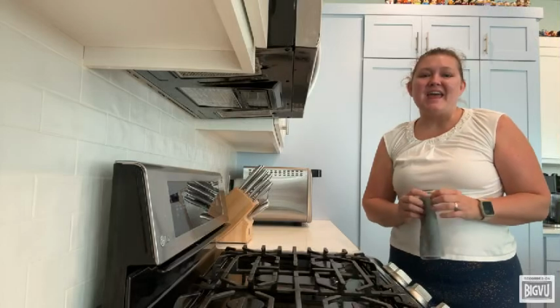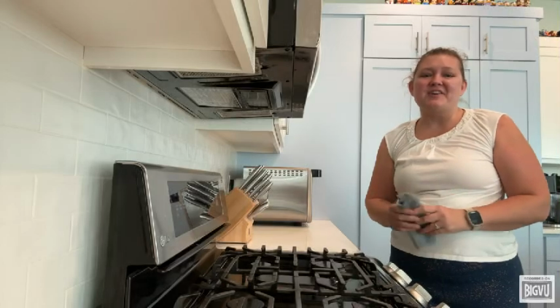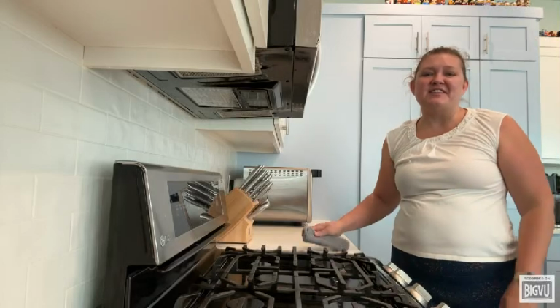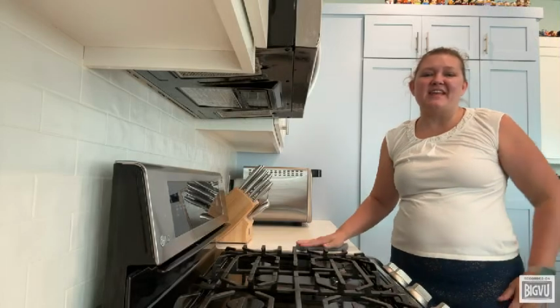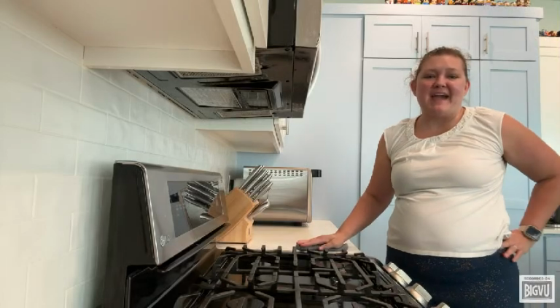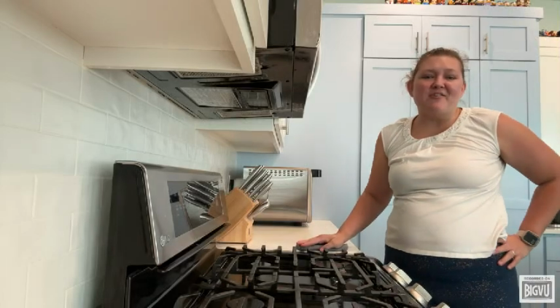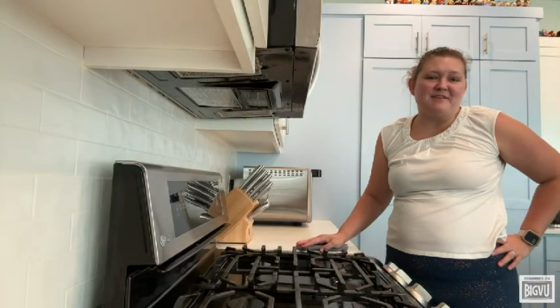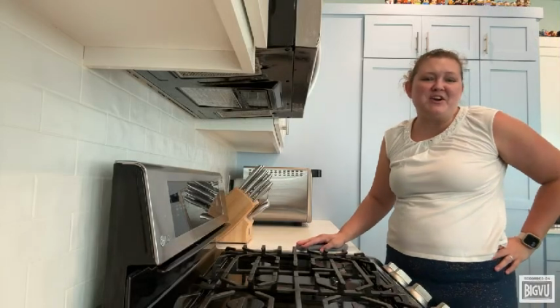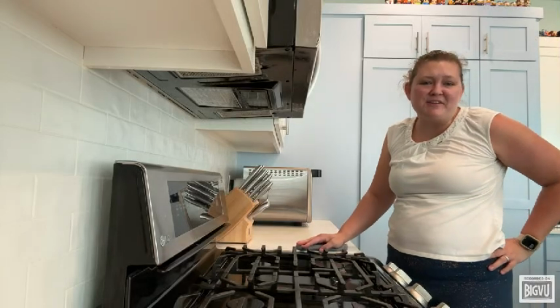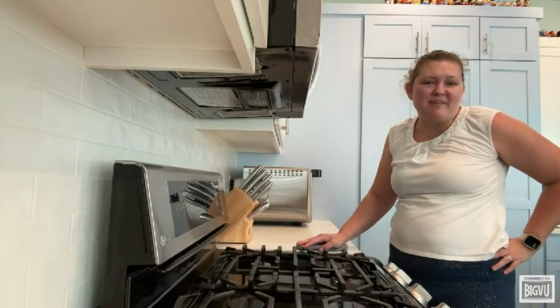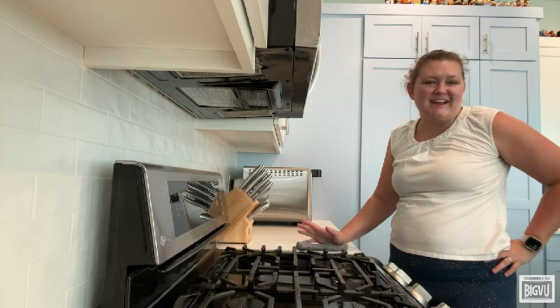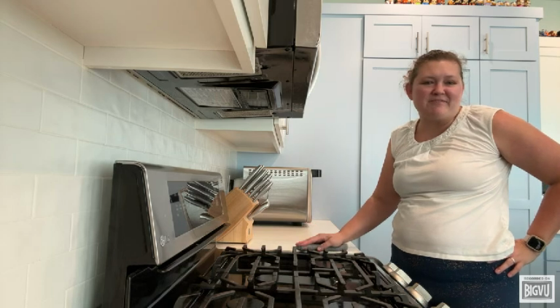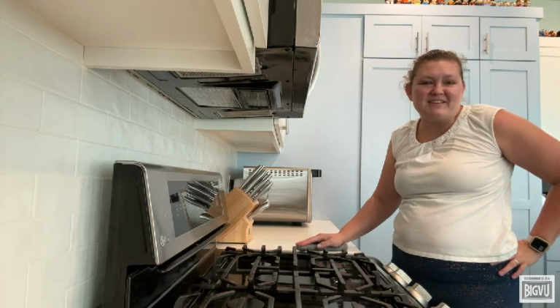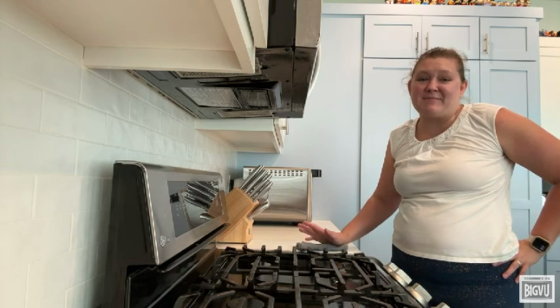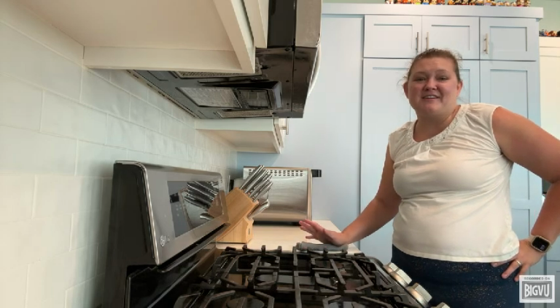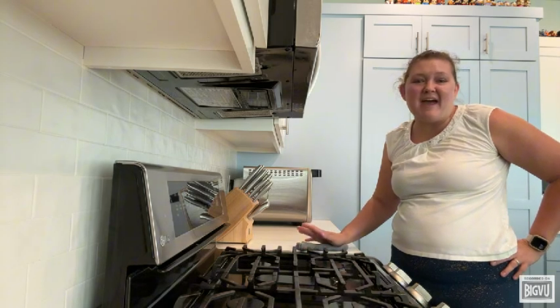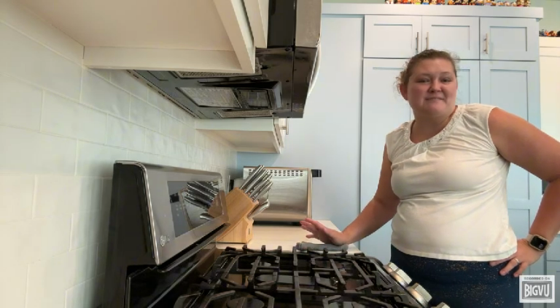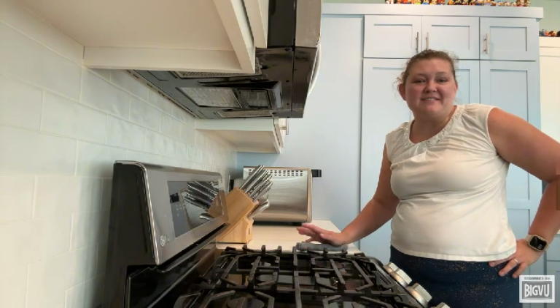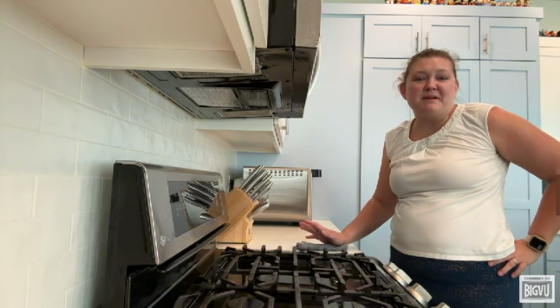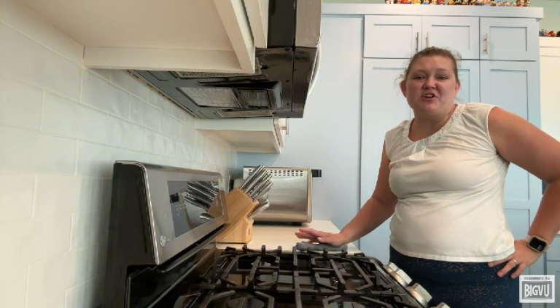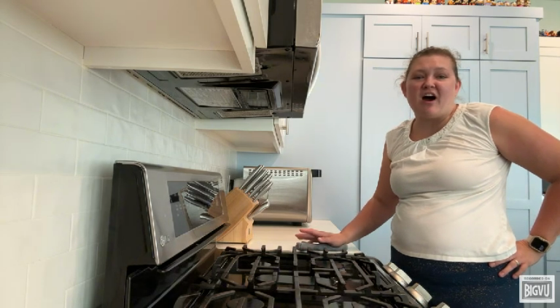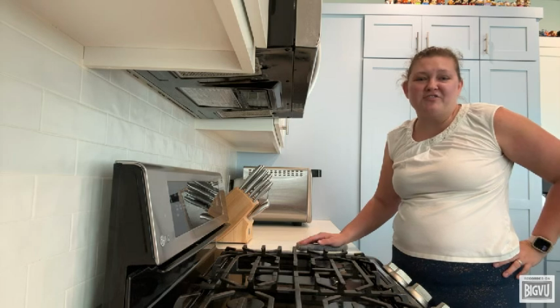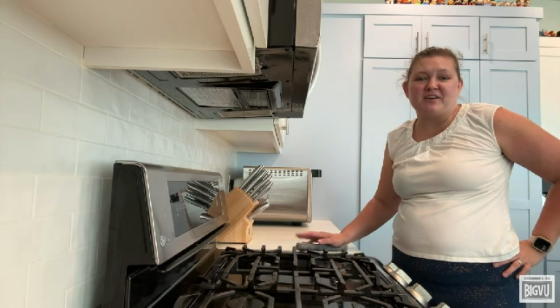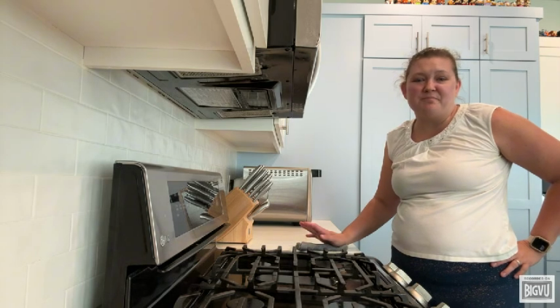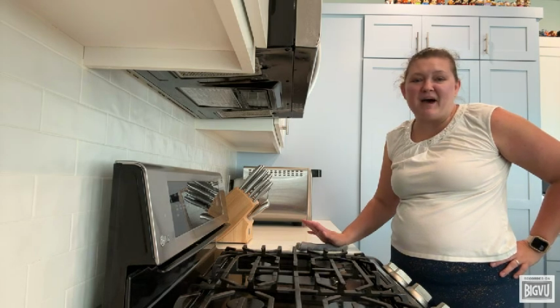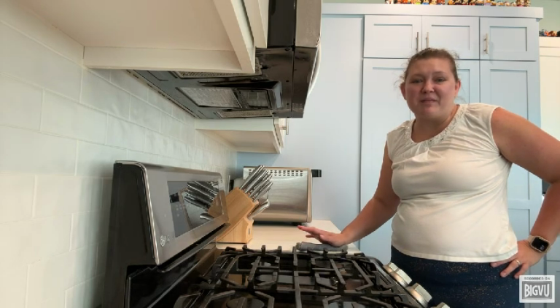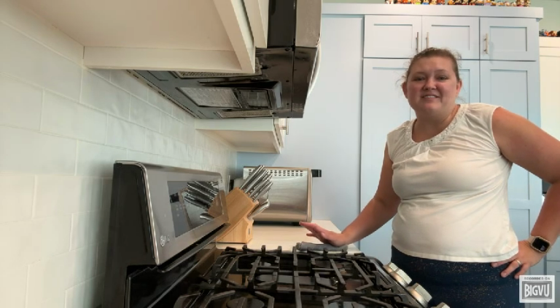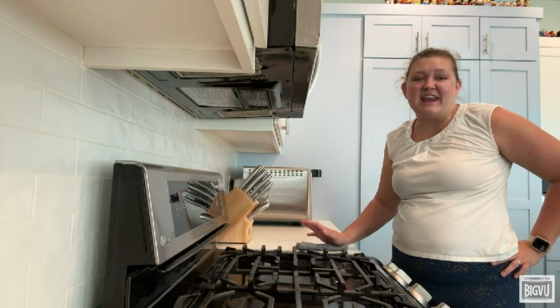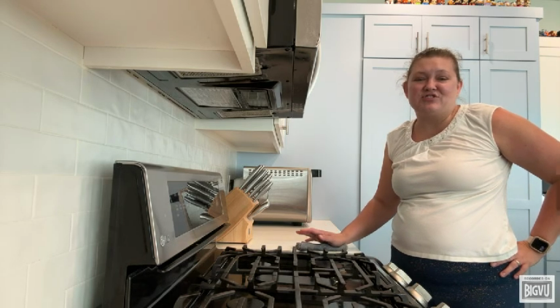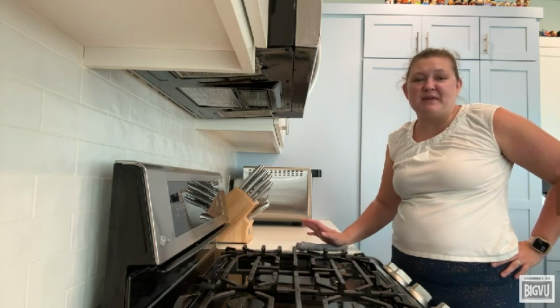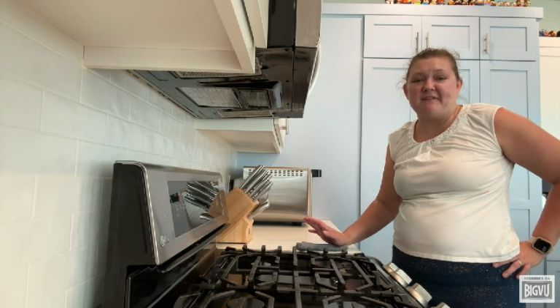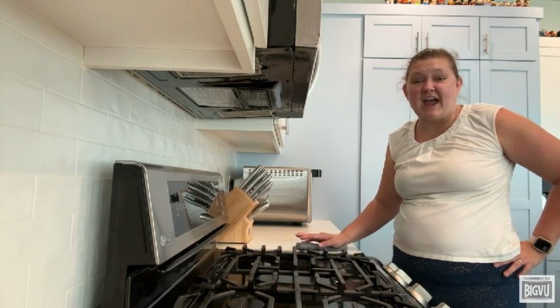If your kitchen is anything like mine, it's always busy. Between cooking for the family and cleaning up after meals, it can be hard to keep everything spotless. But did you know that all those crumbs and grease buildup on your appliances can actually be a fire hazard?